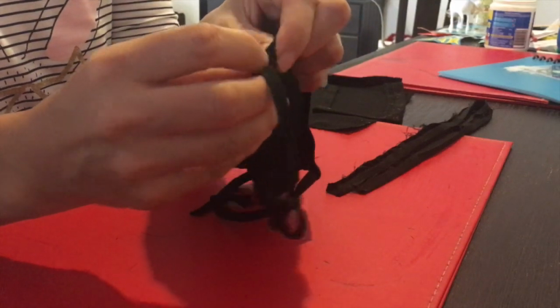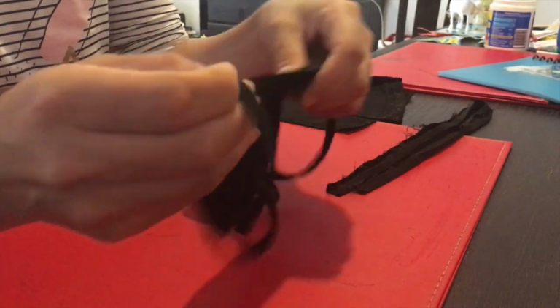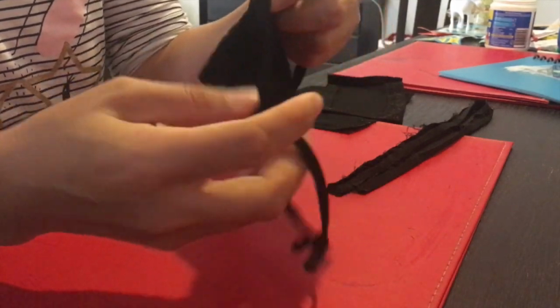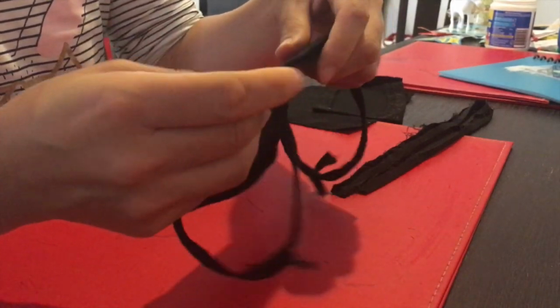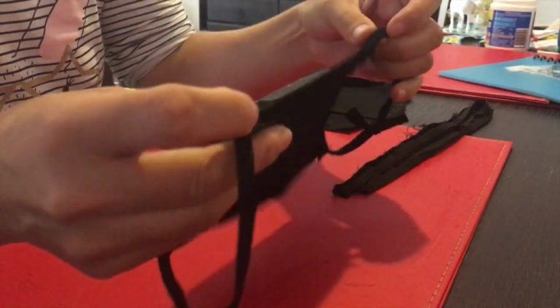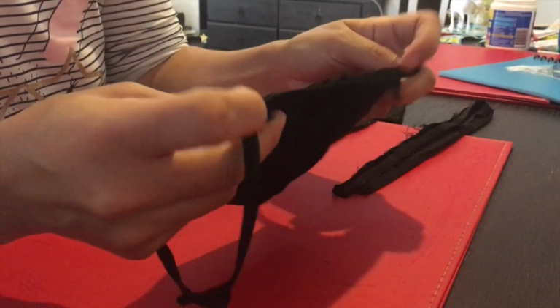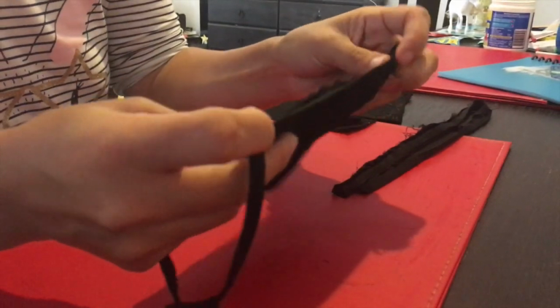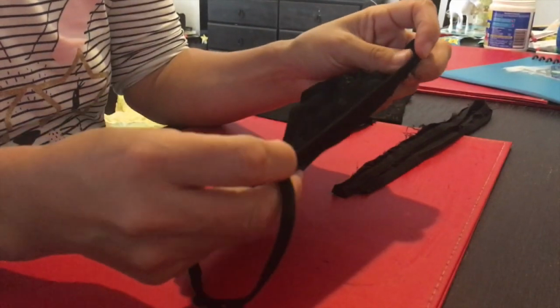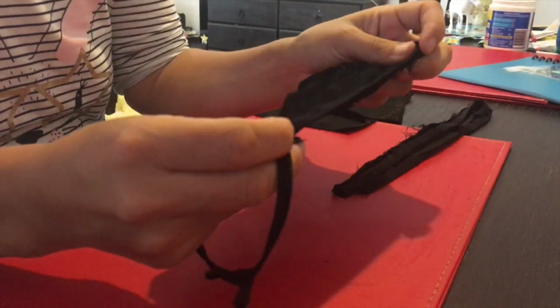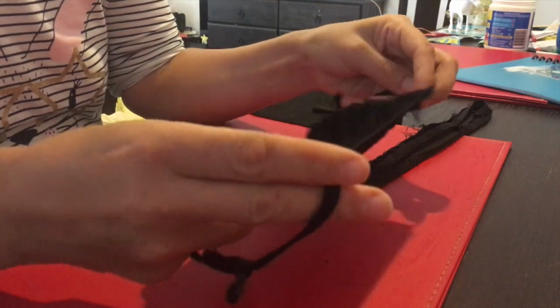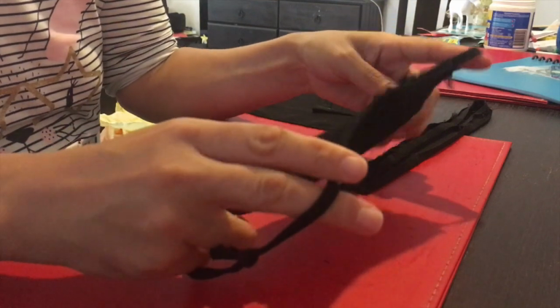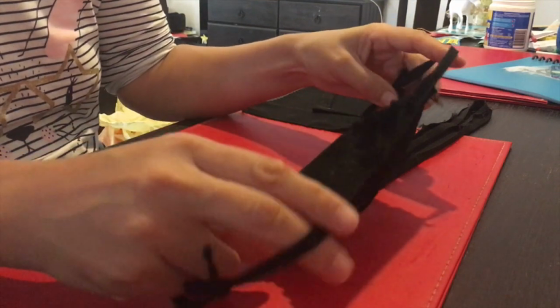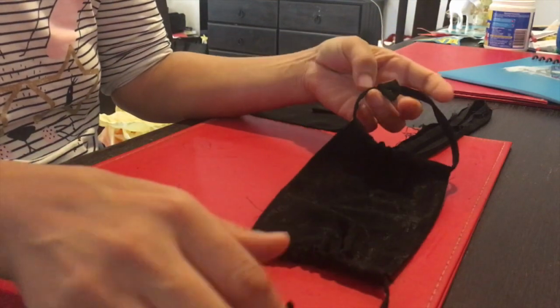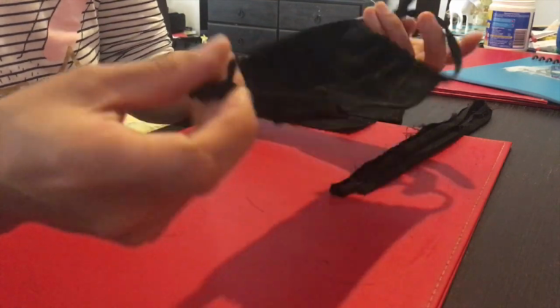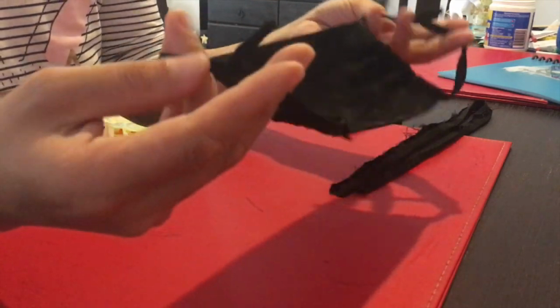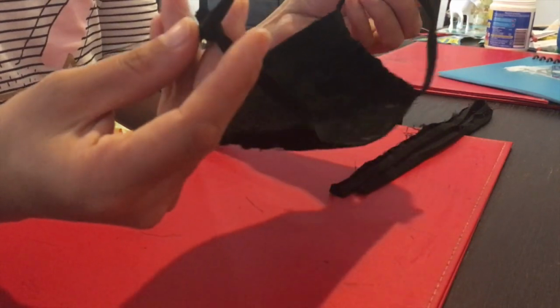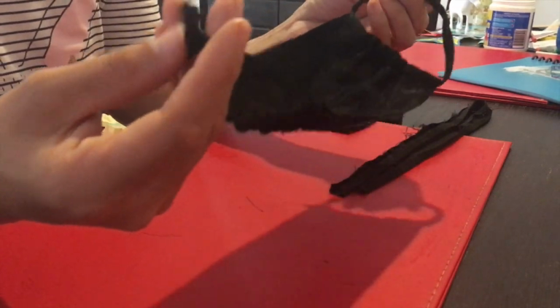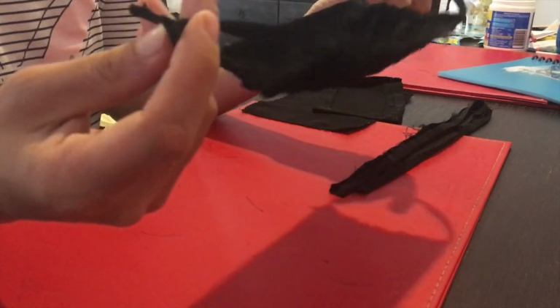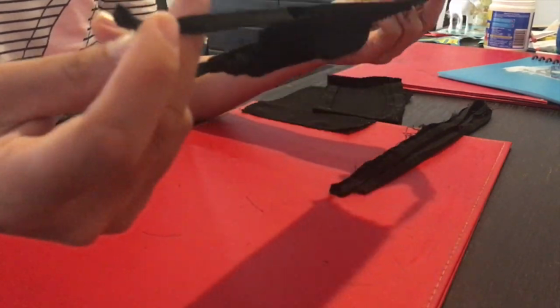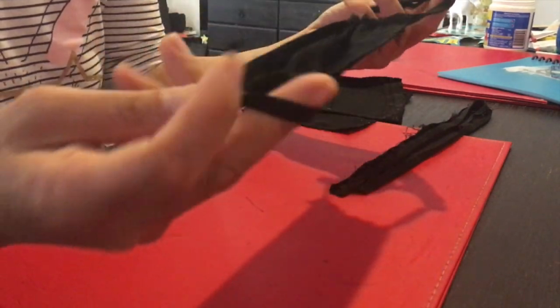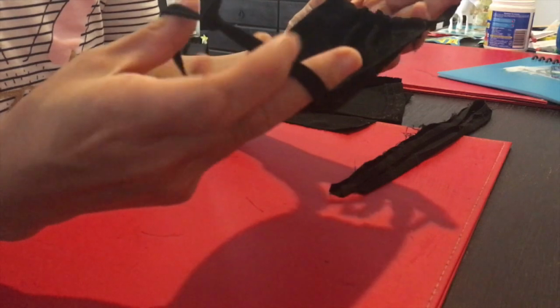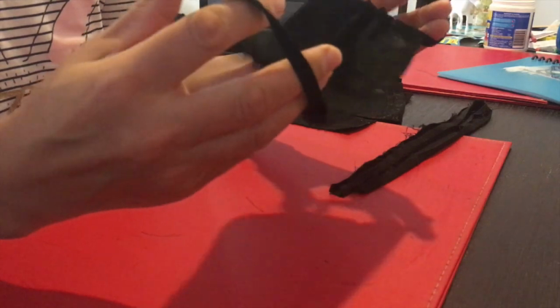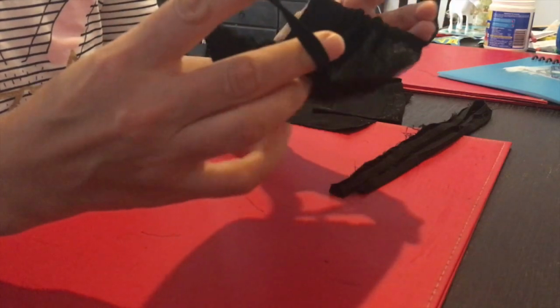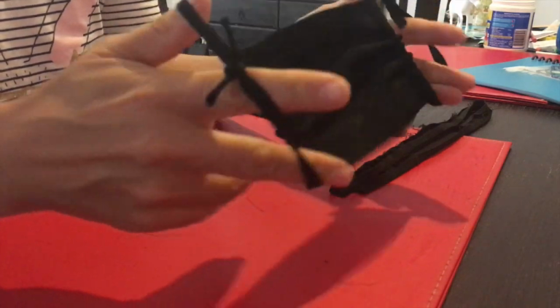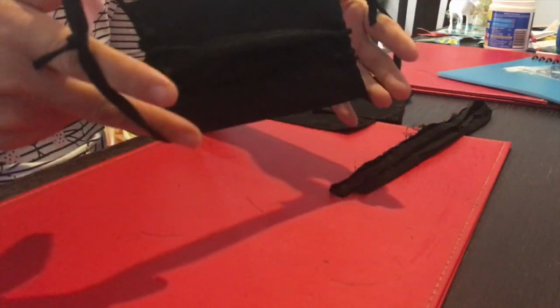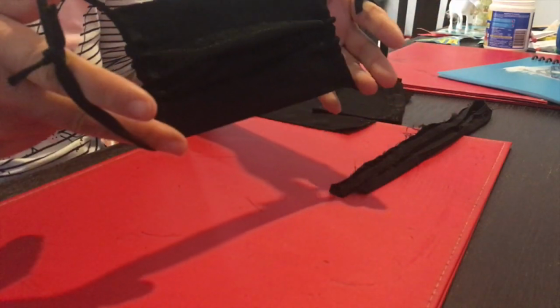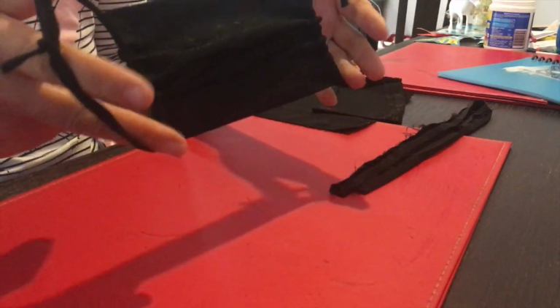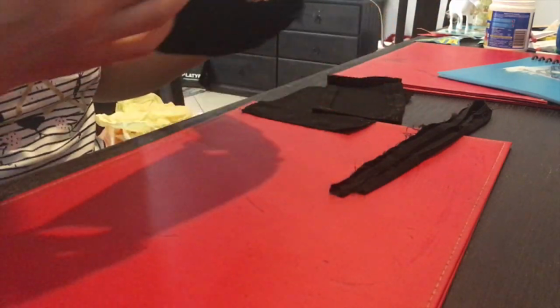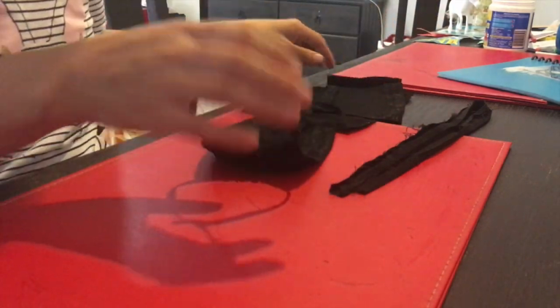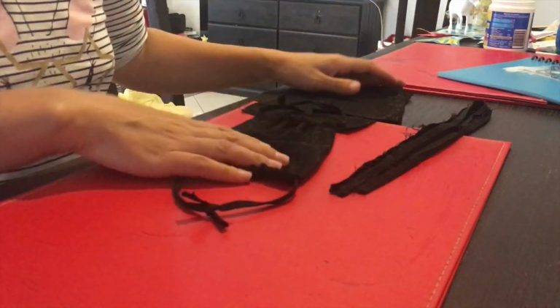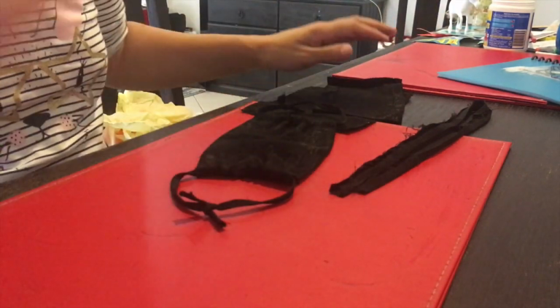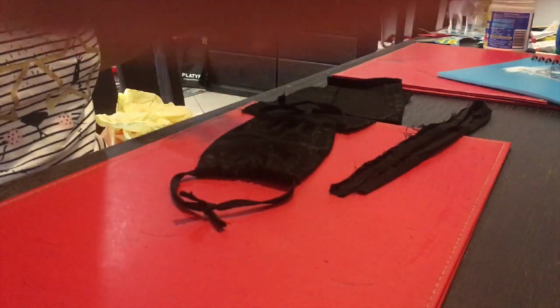Once finished, make two knots on the ends of the strings, and that's it — your mask is ready. Thank you.